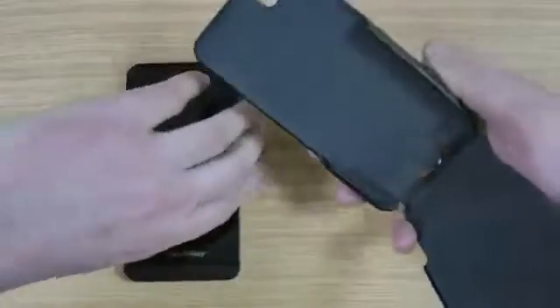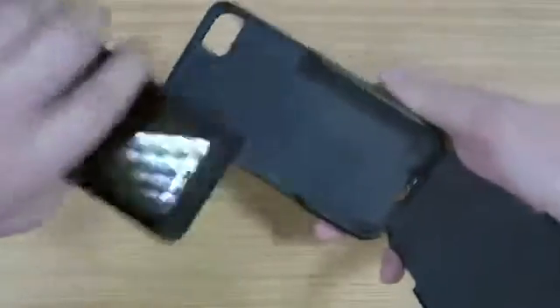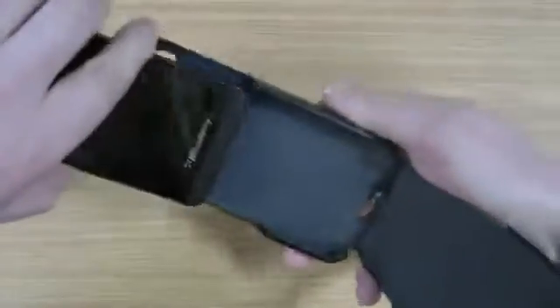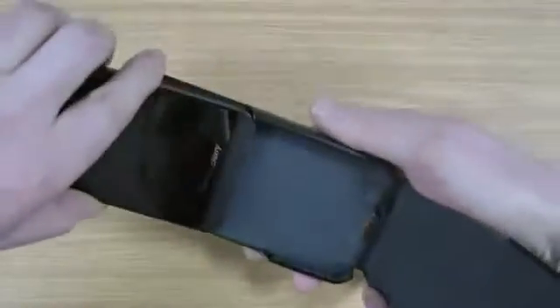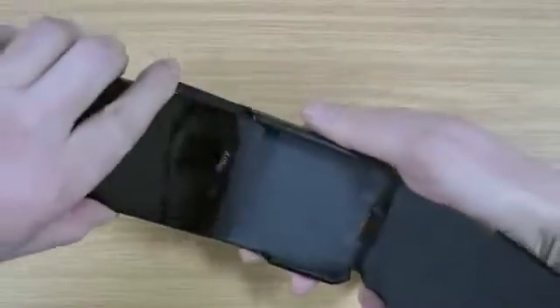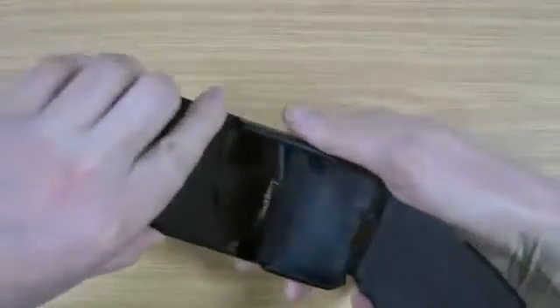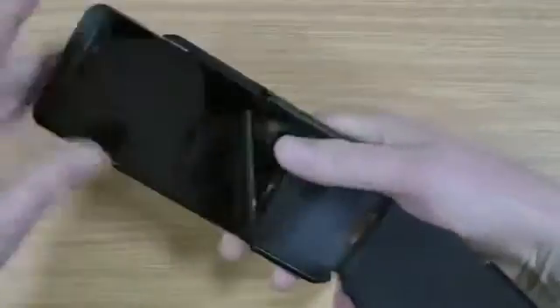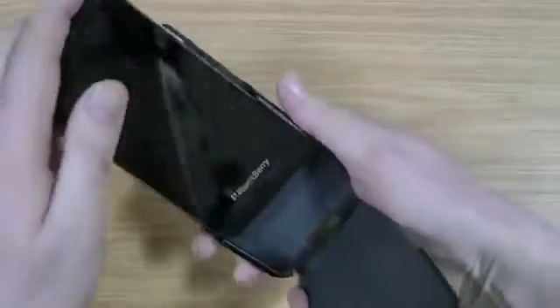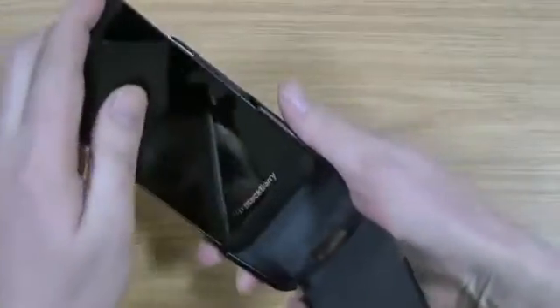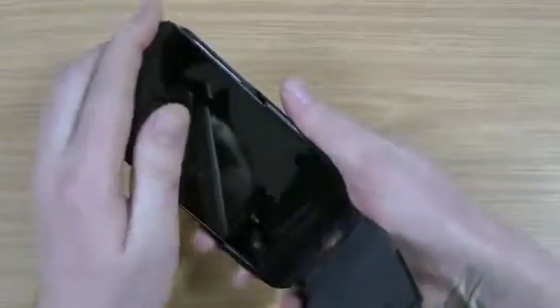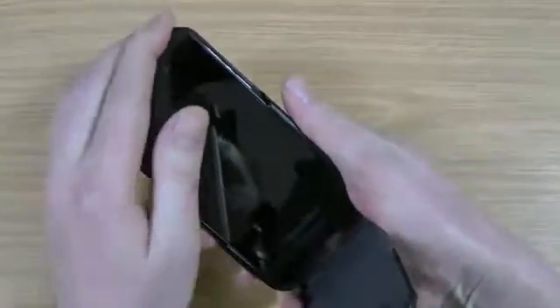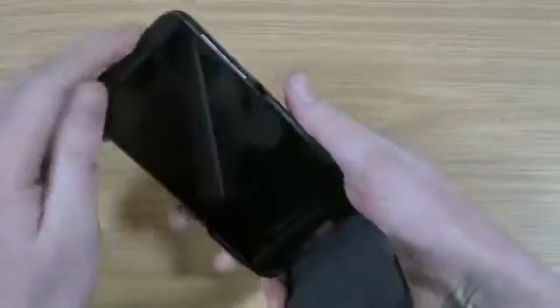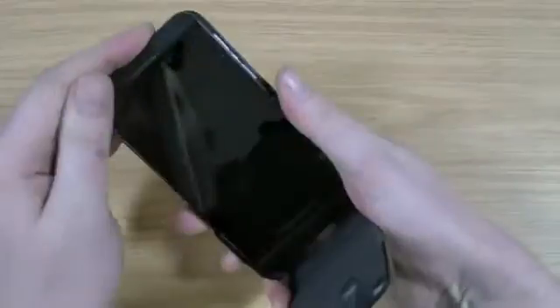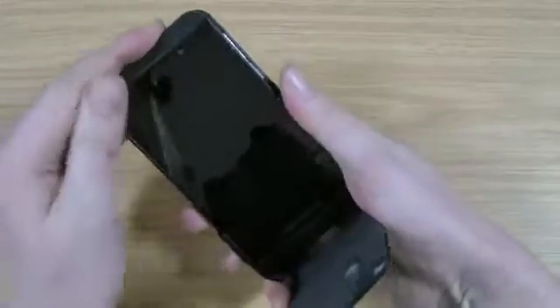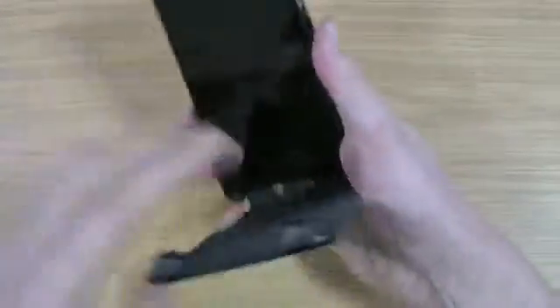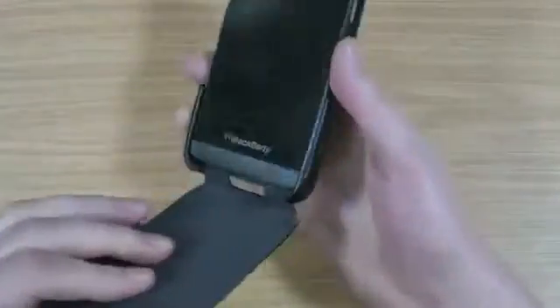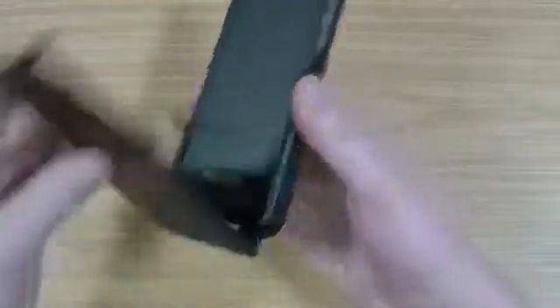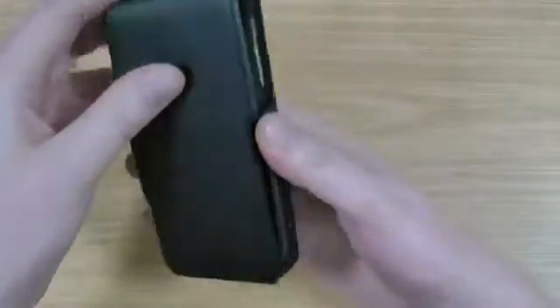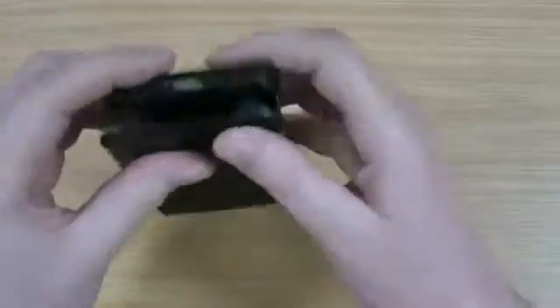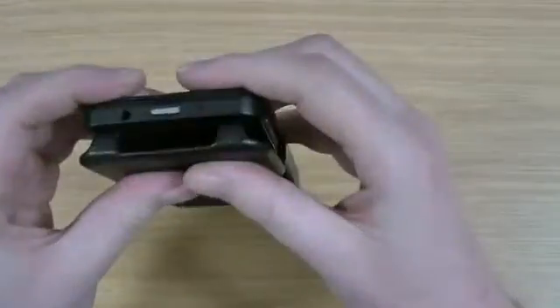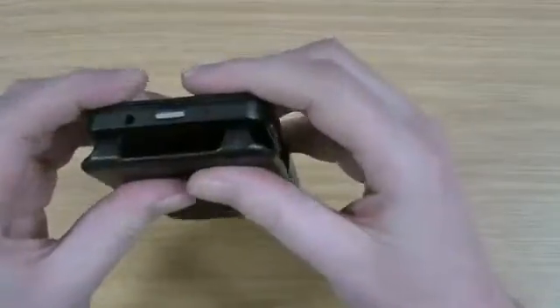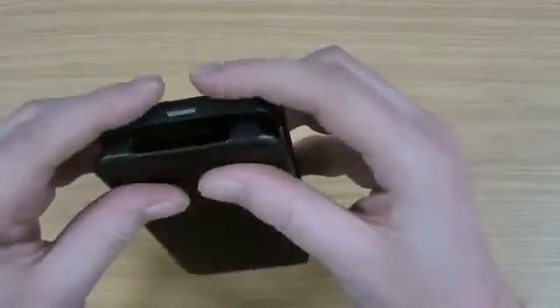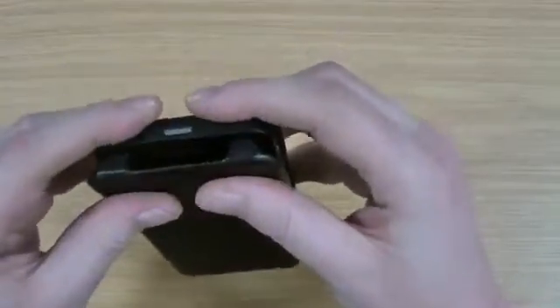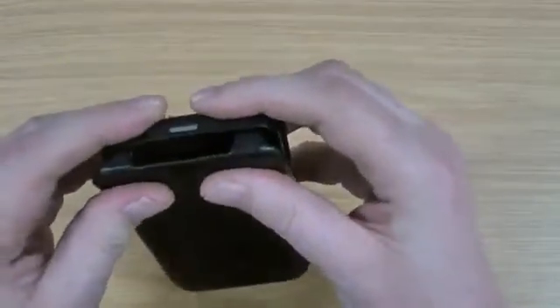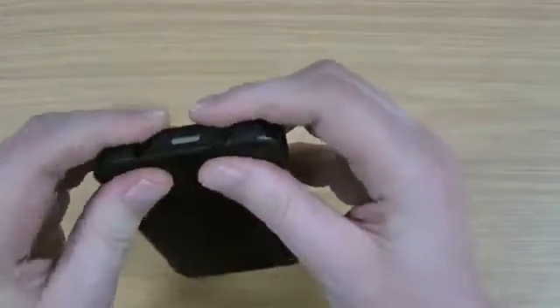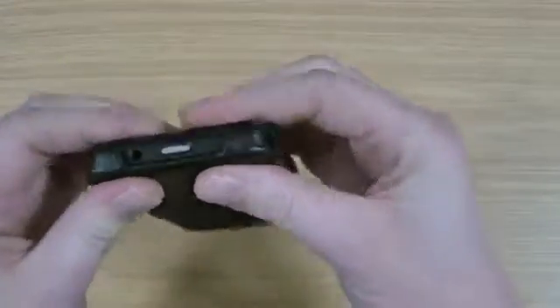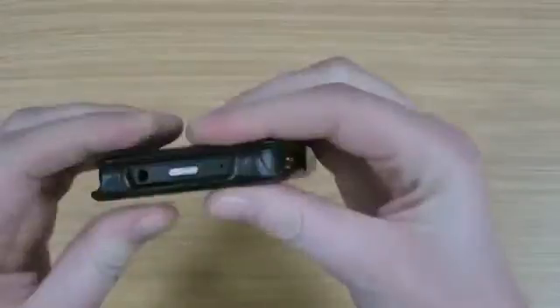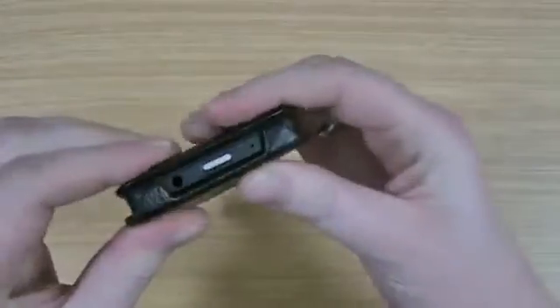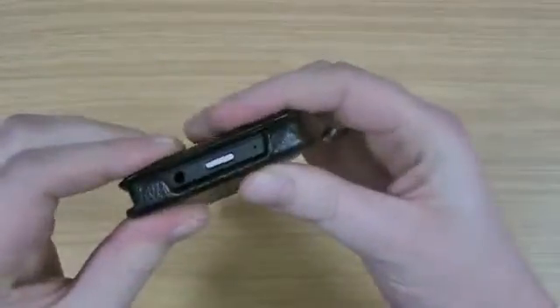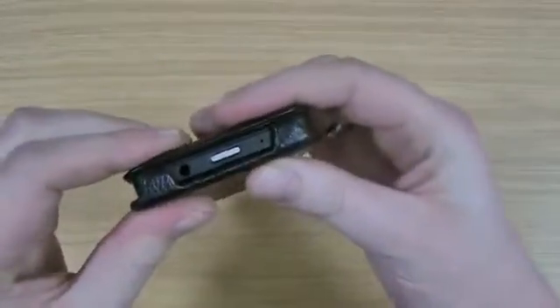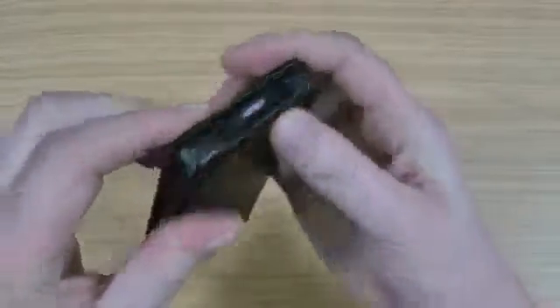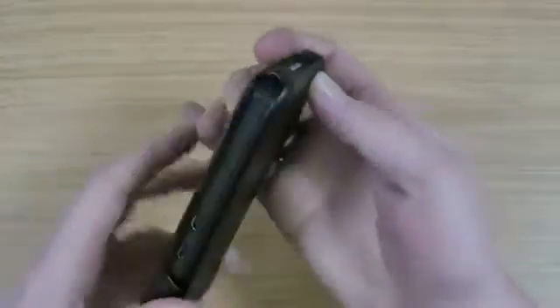So you just take the BlackBerry Z10, it slides in. It's quite a firm fit which is never really a bad thing. So you can see that's how it closes. So you flip that up there, it's quite stiff at first but that does give way.